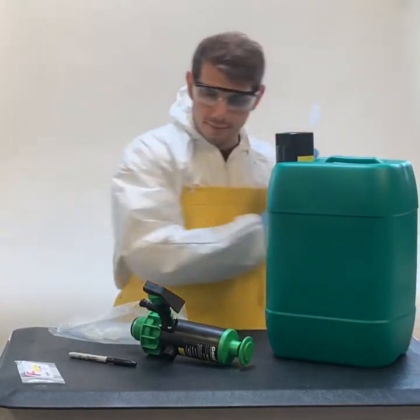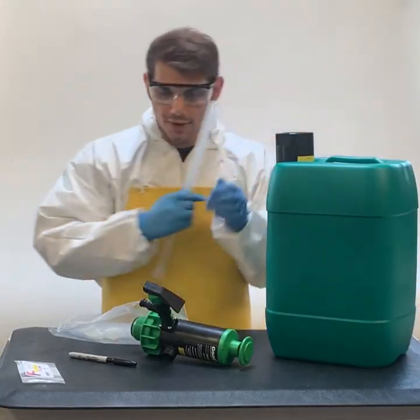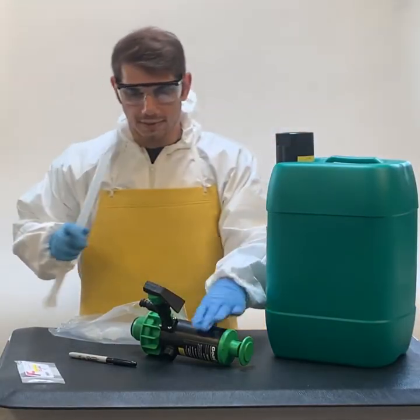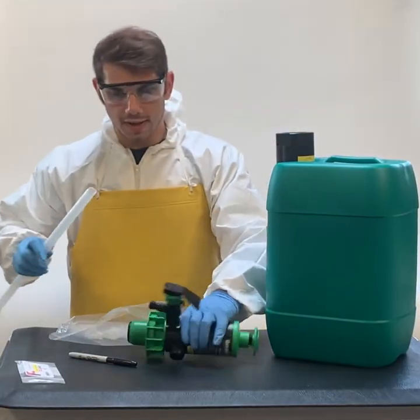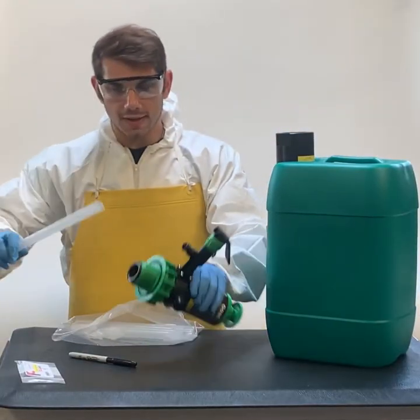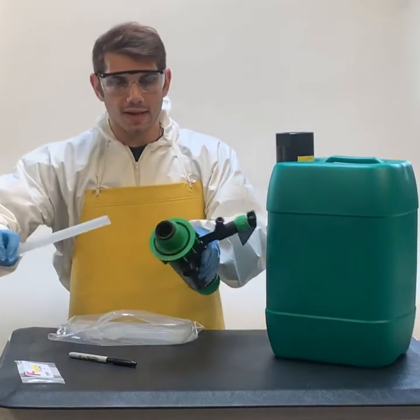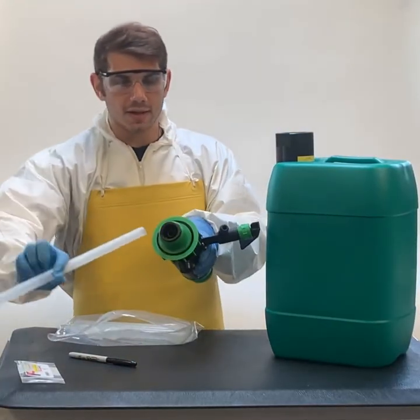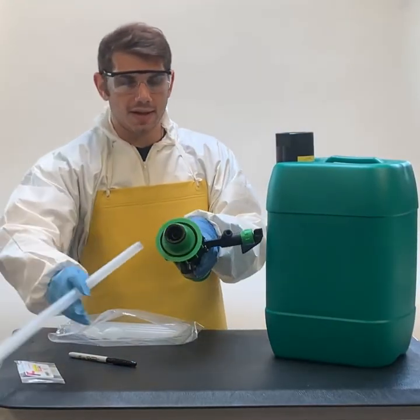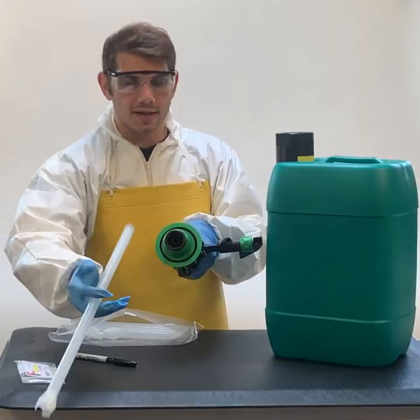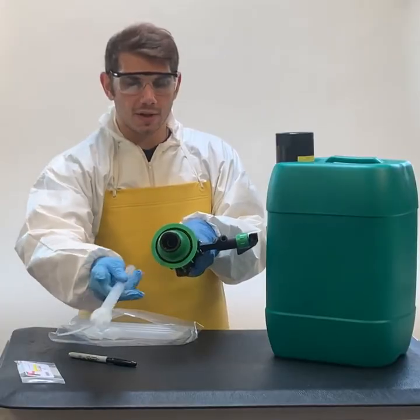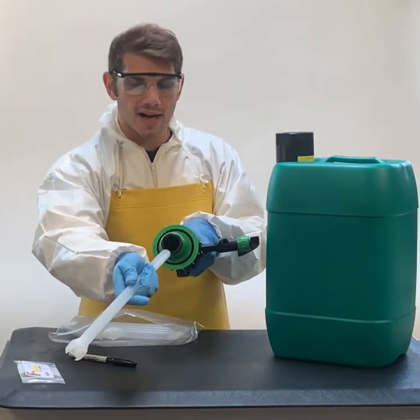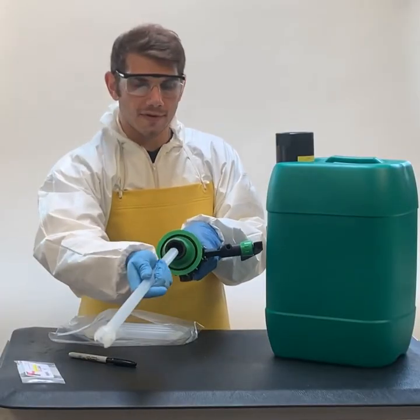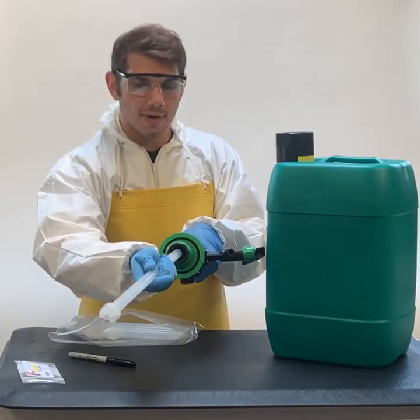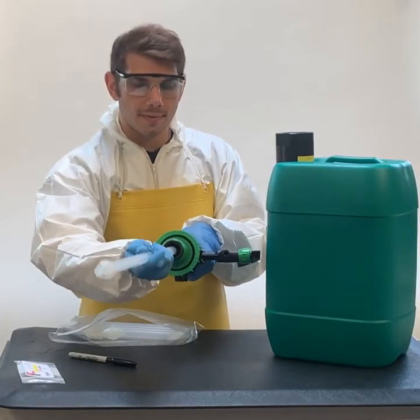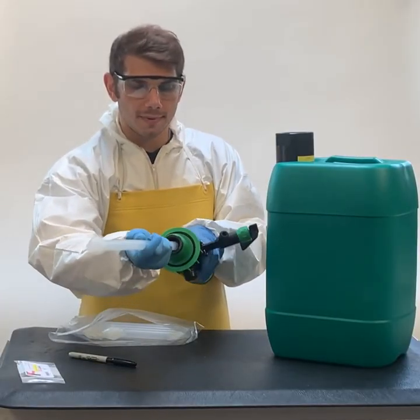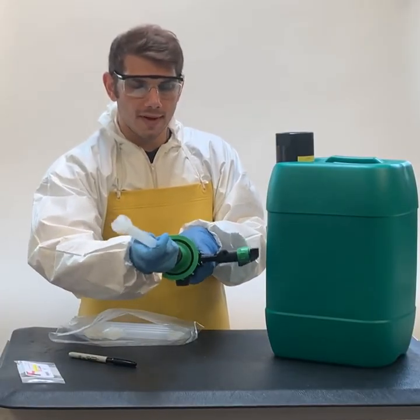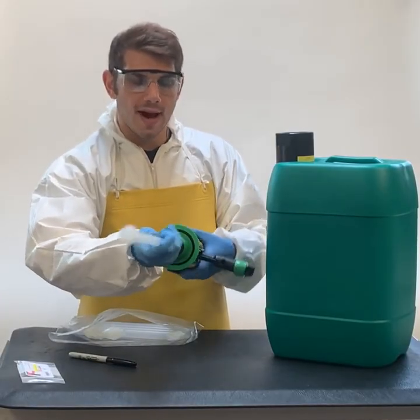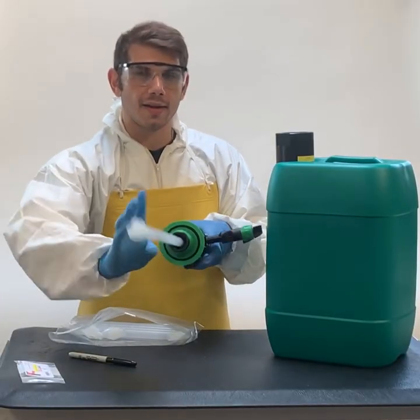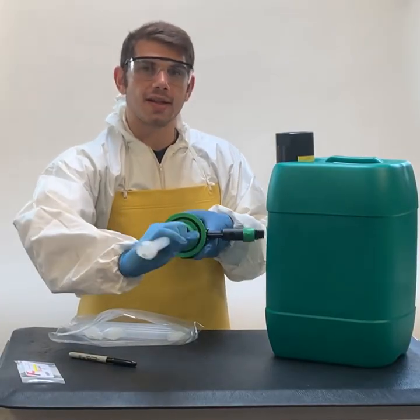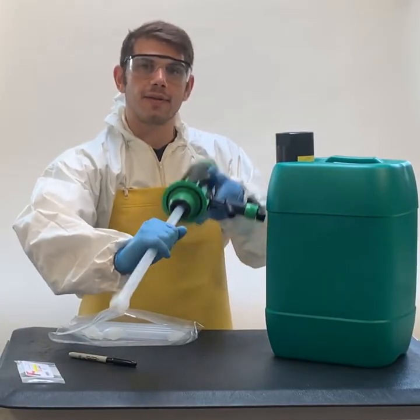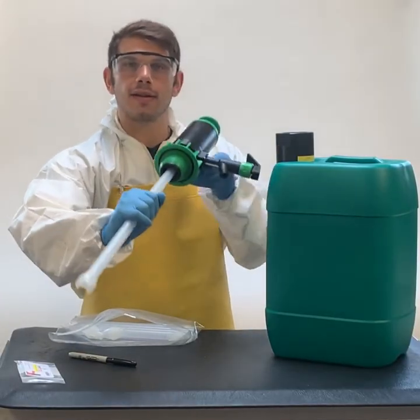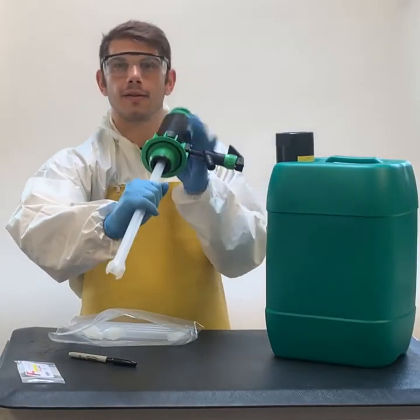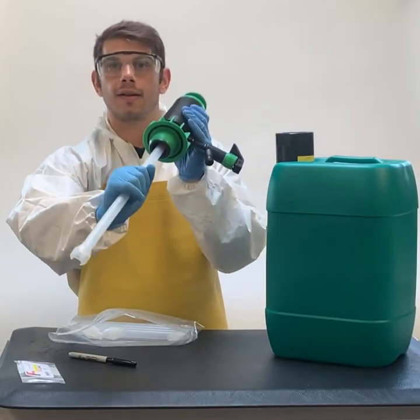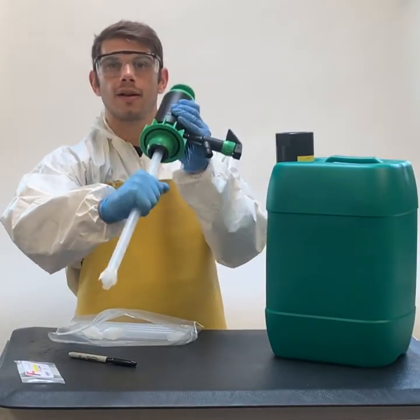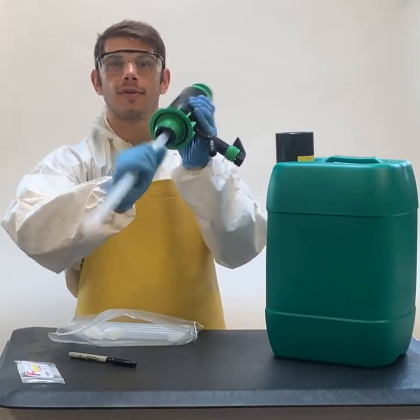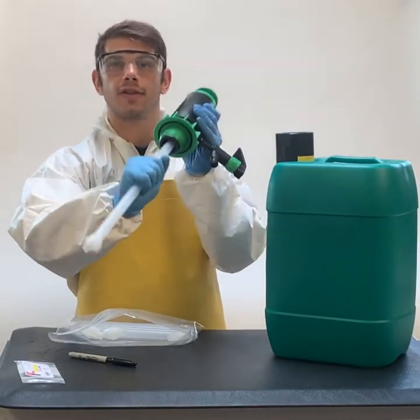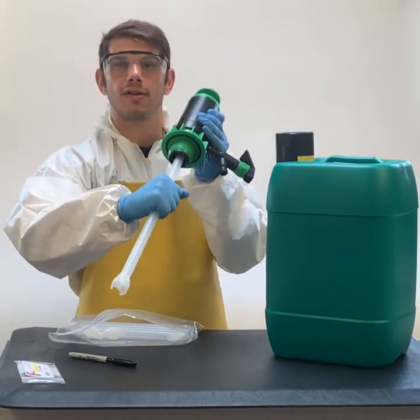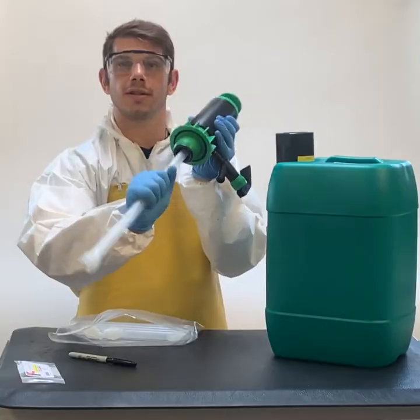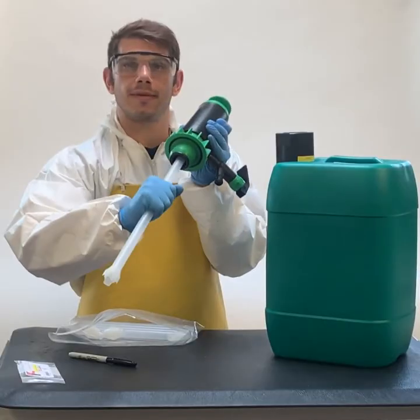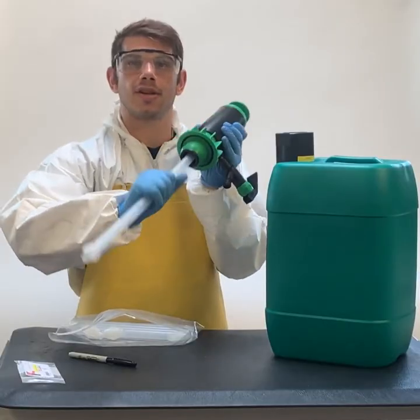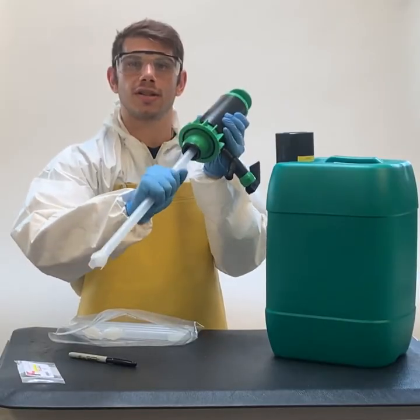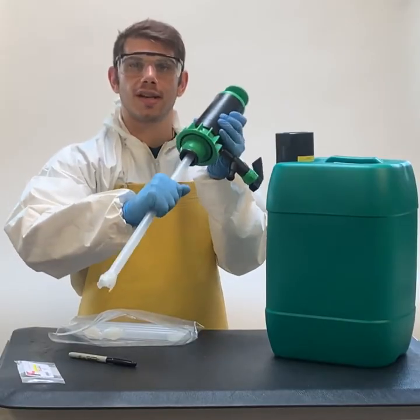Once you've cut it, insert it into the bottom of the pump. I like to give it a couple of turns to make sure it's tight.